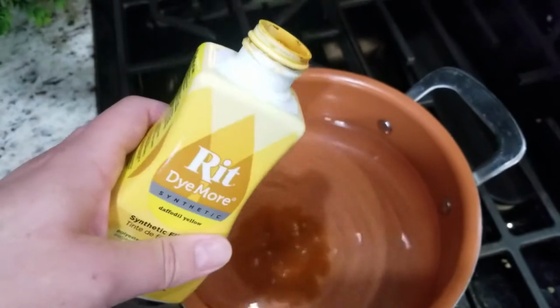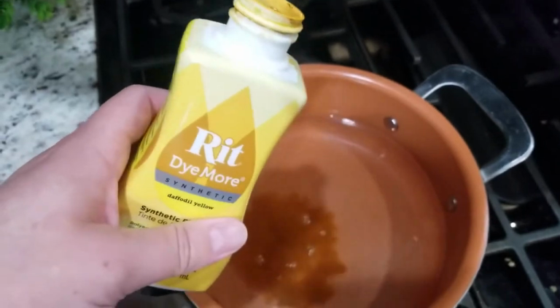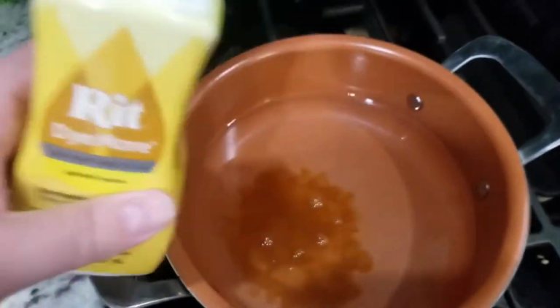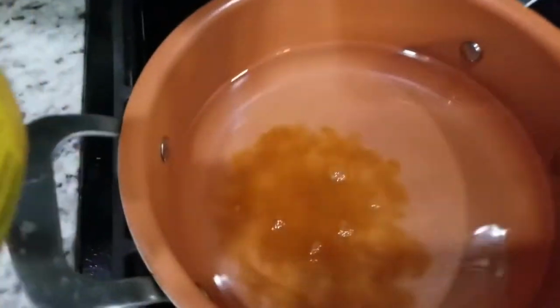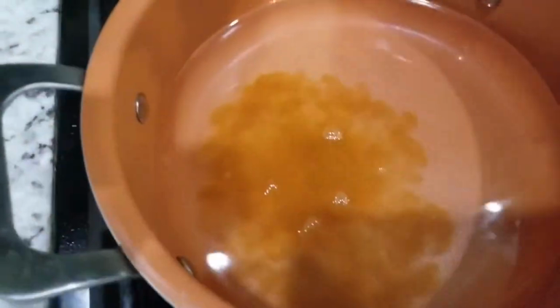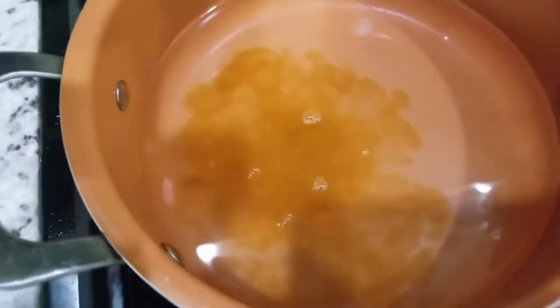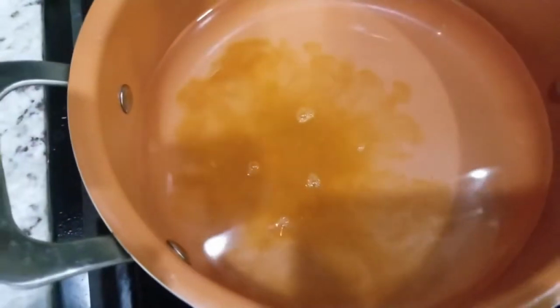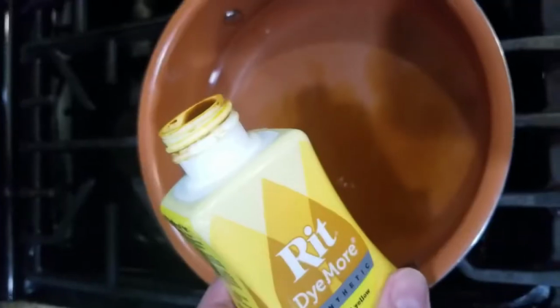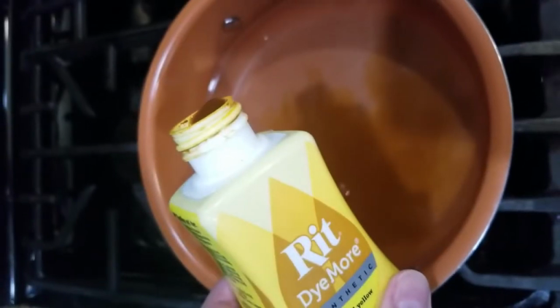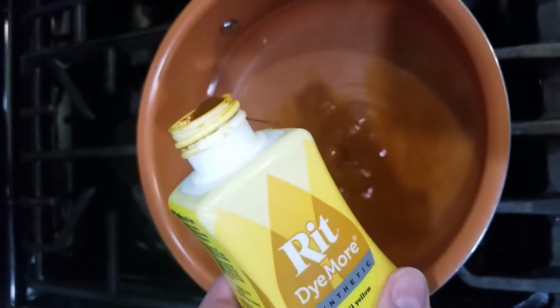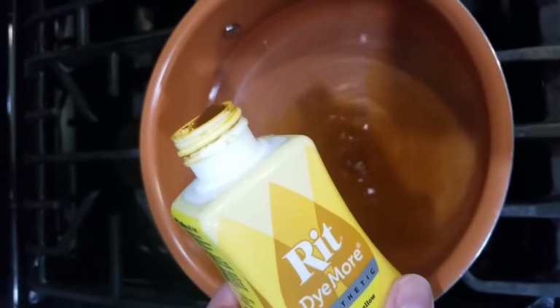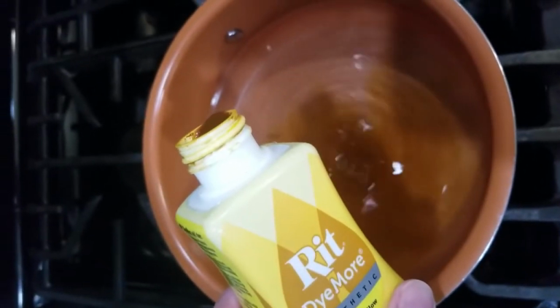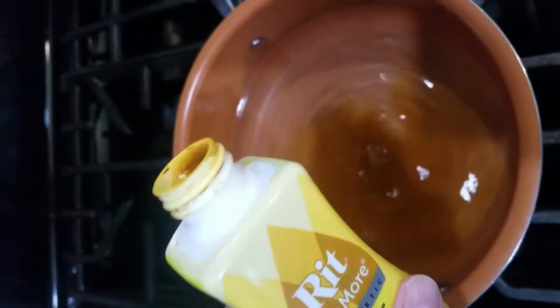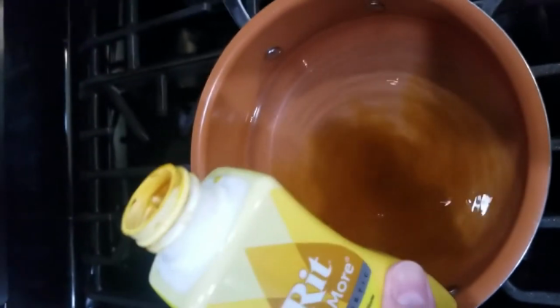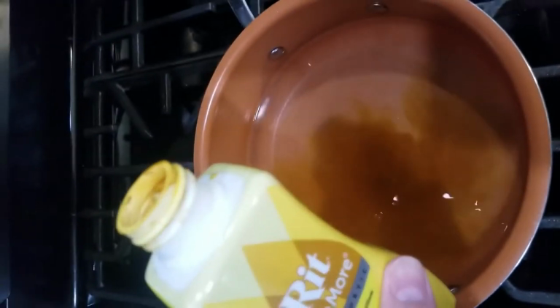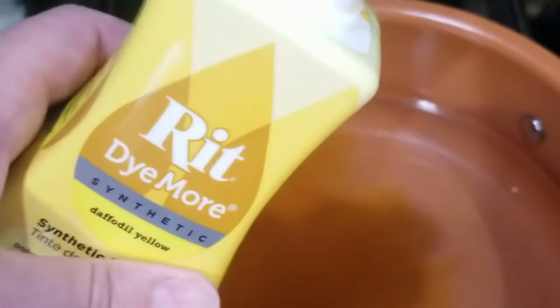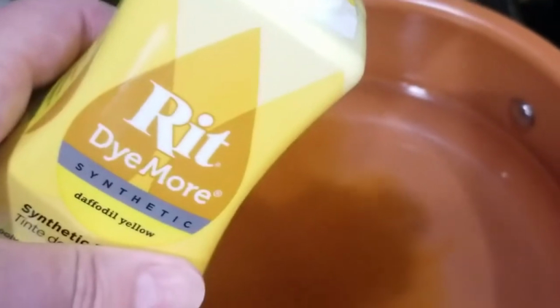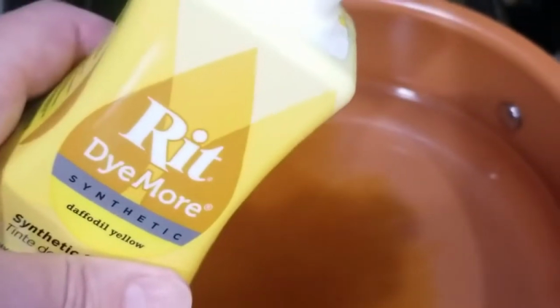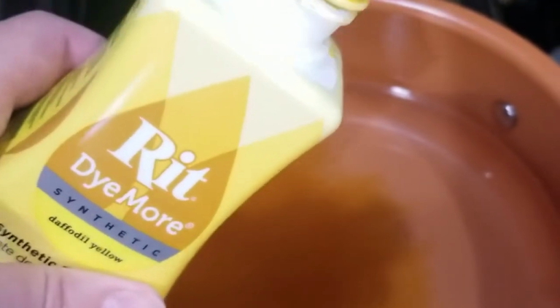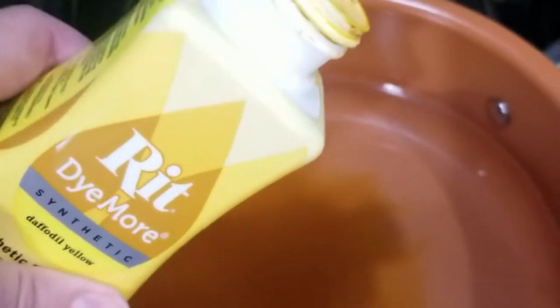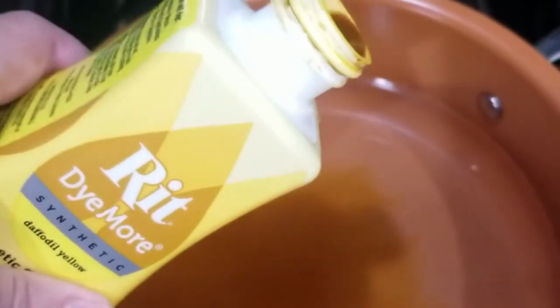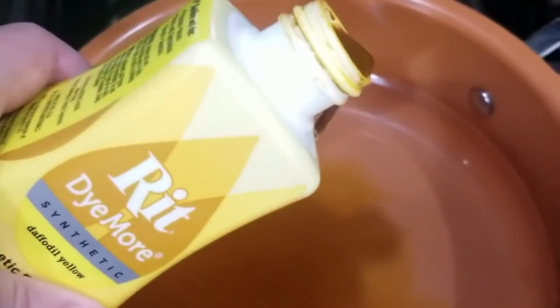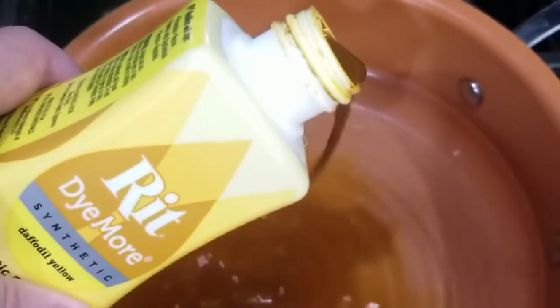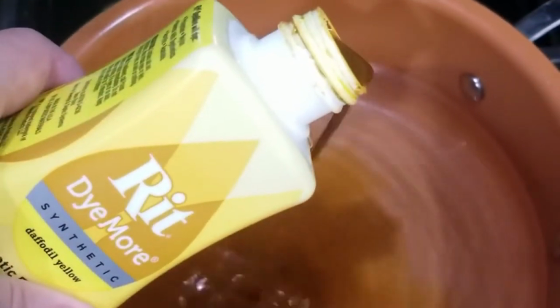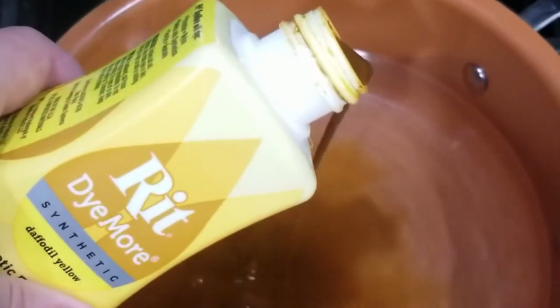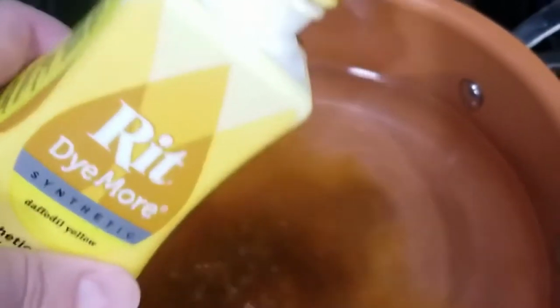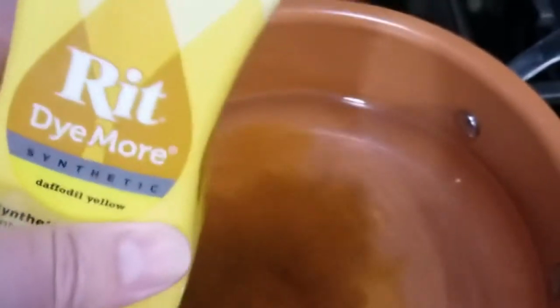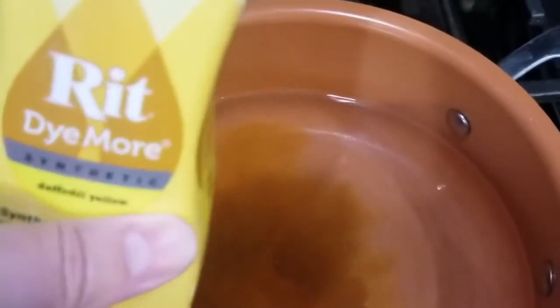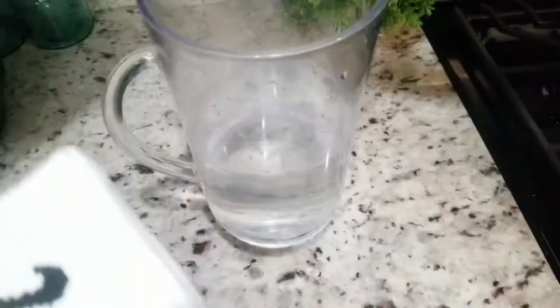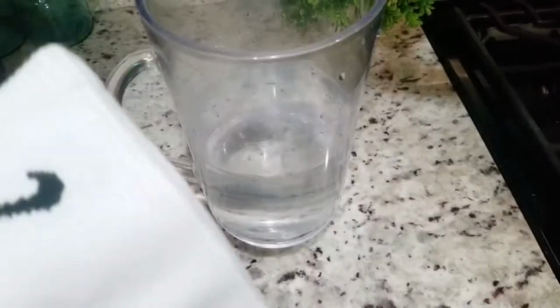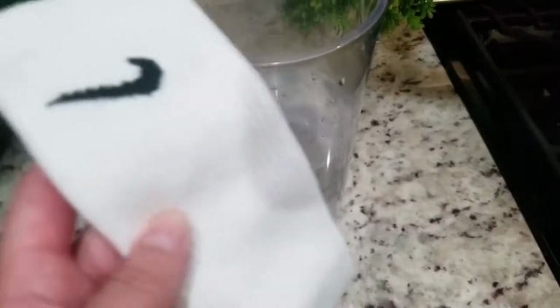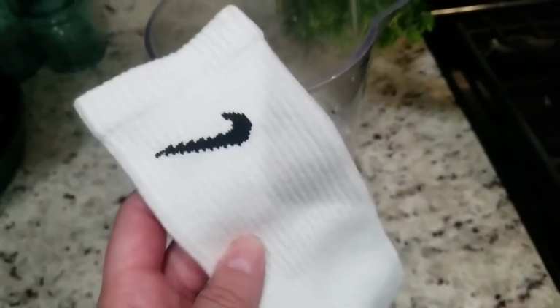This is RIT synthetic, and I also add in the RIT cotton for the same color of yellow. It might not be the exact daffodil yellow, but it's pretty much the same.